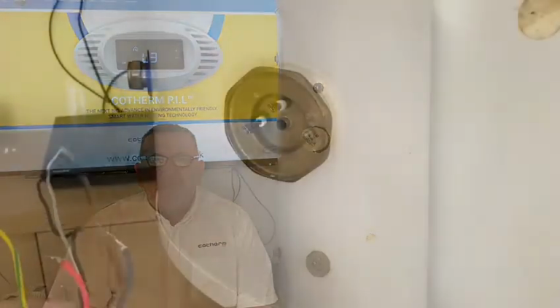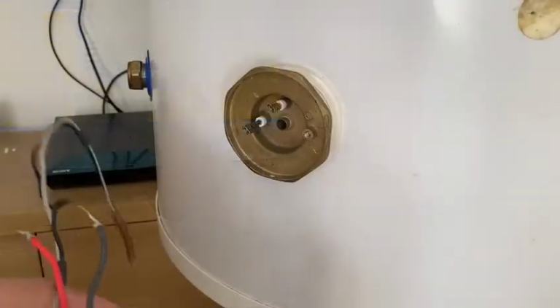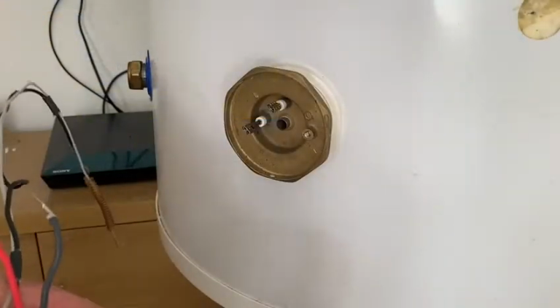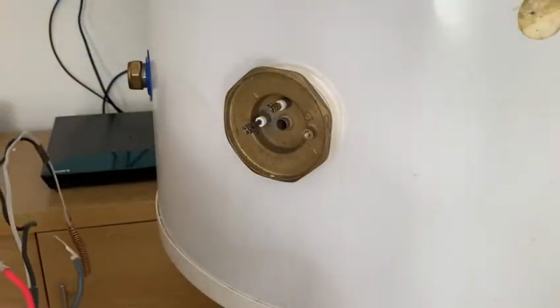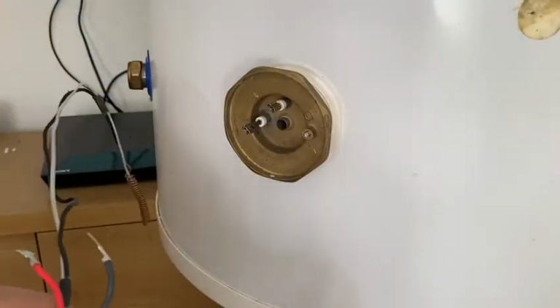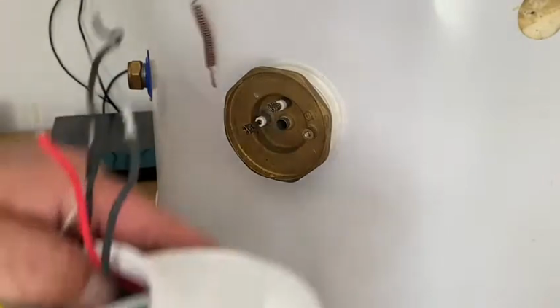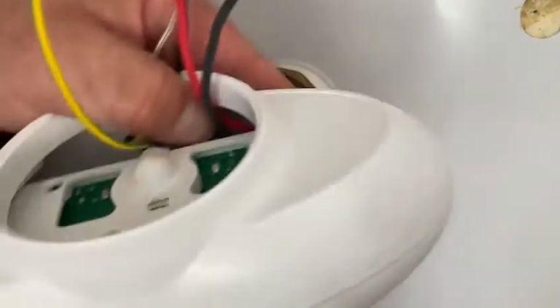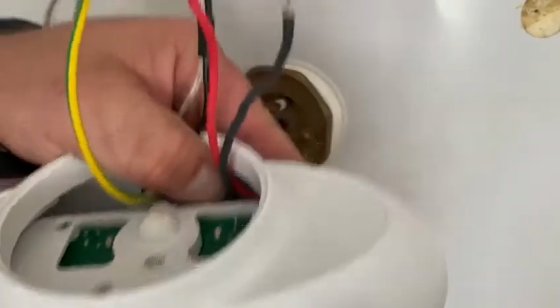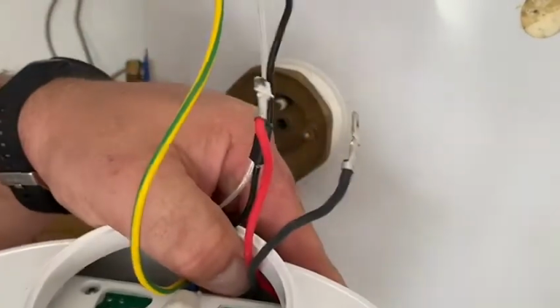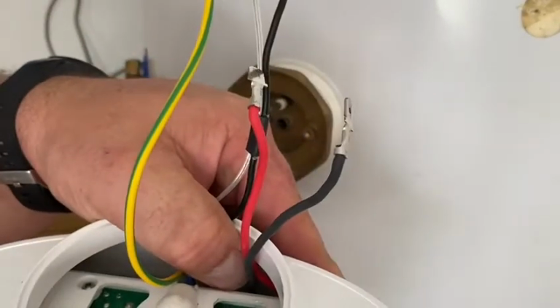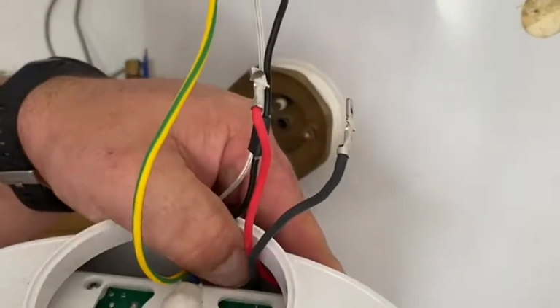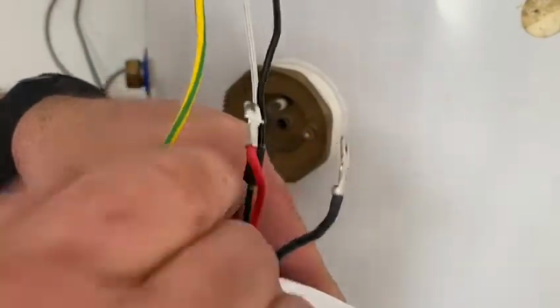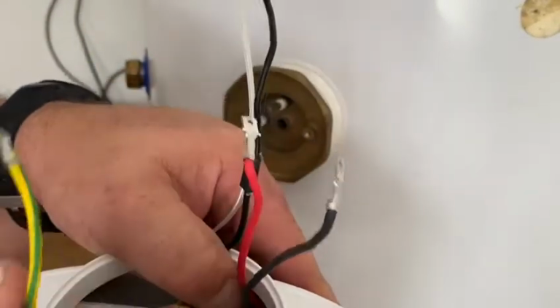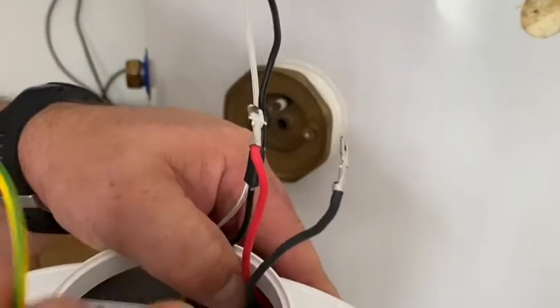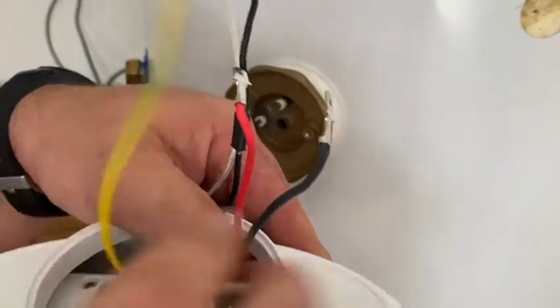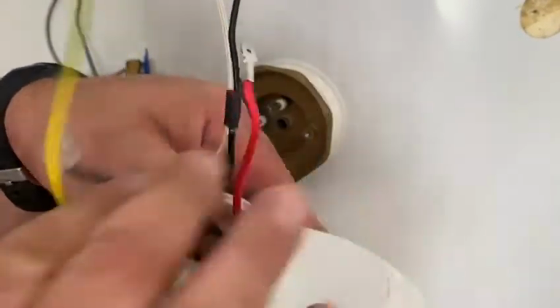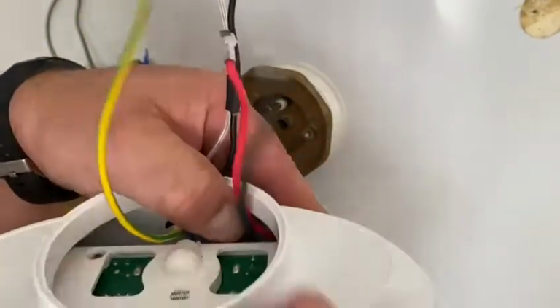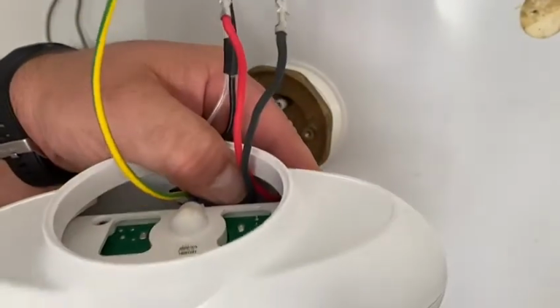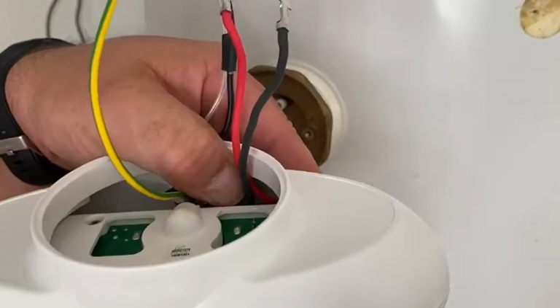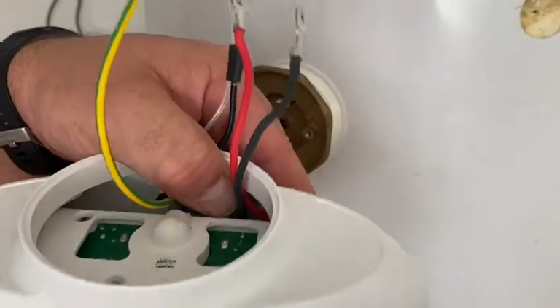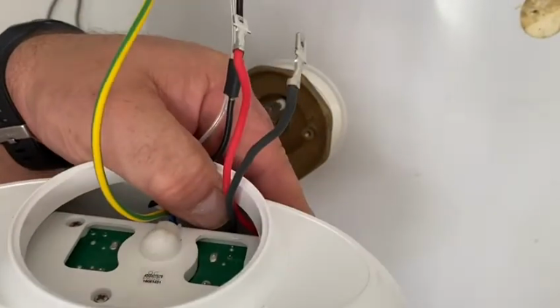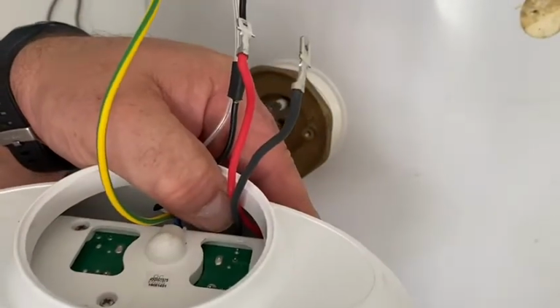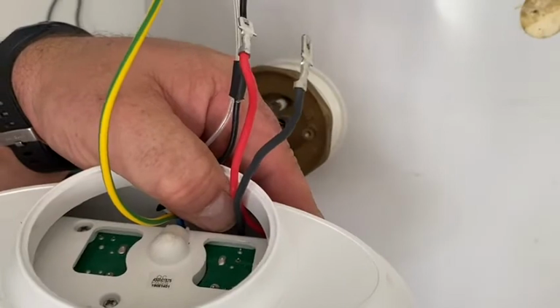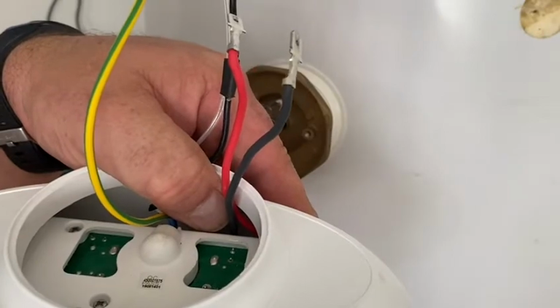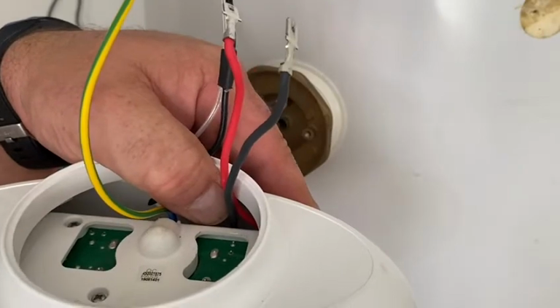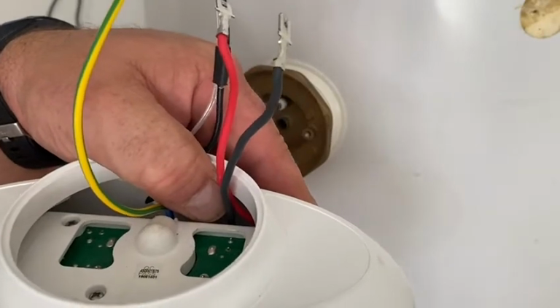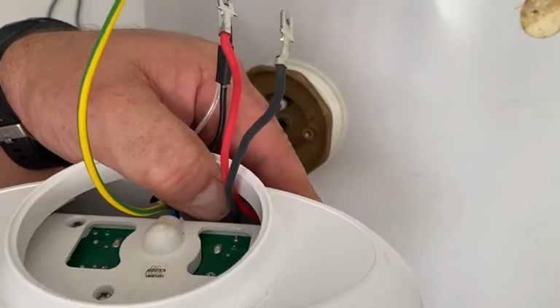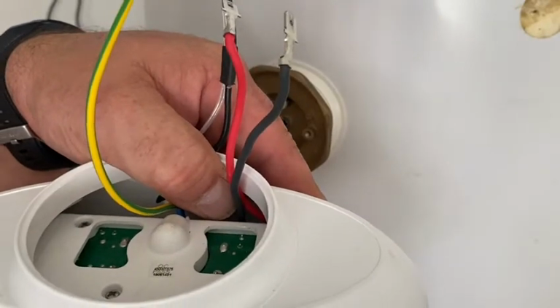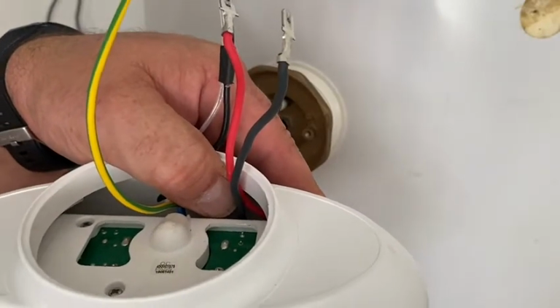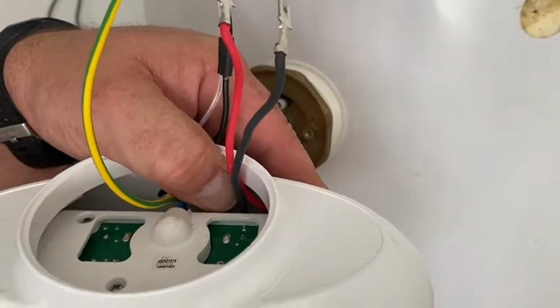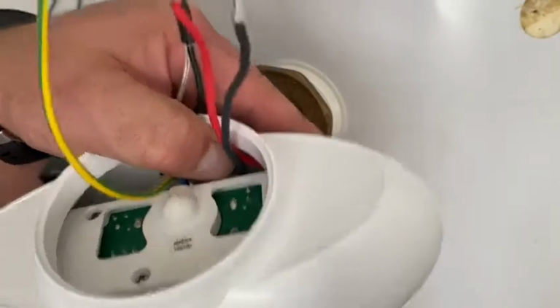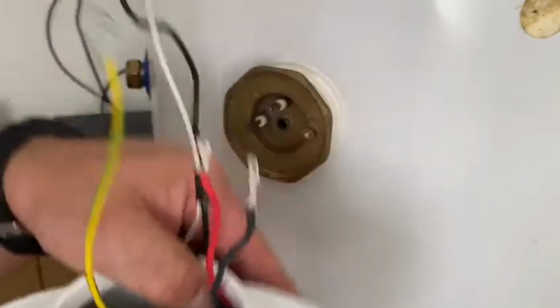Let's see how easy this is to install. Initially, pull all the cables out from where they've been stored in the peel body and let's get going.